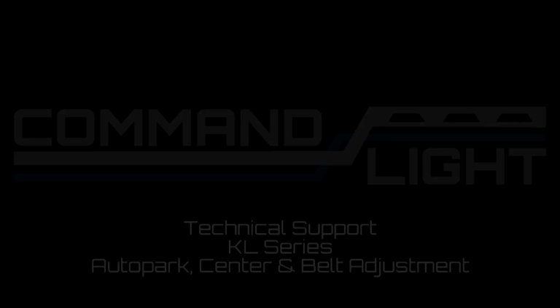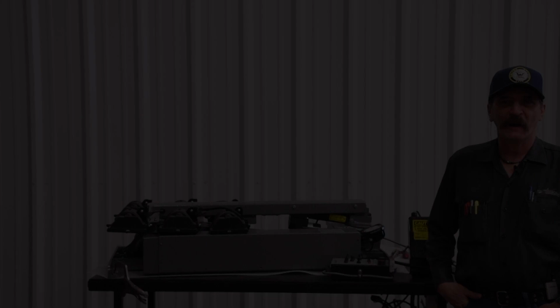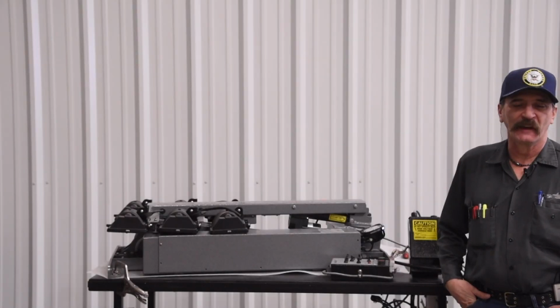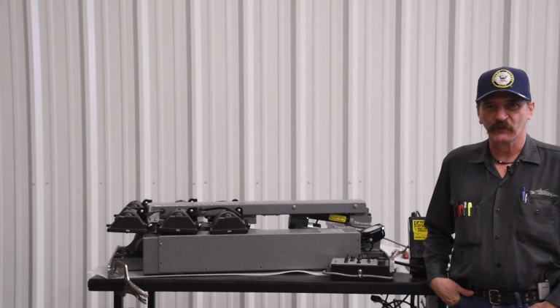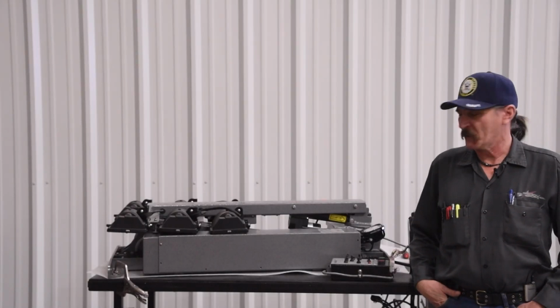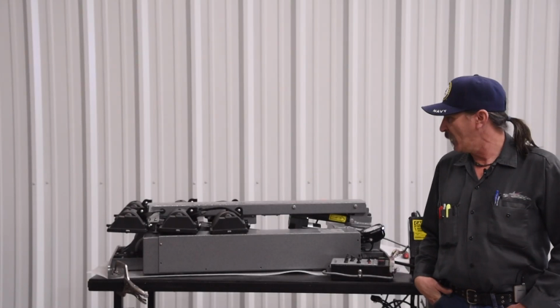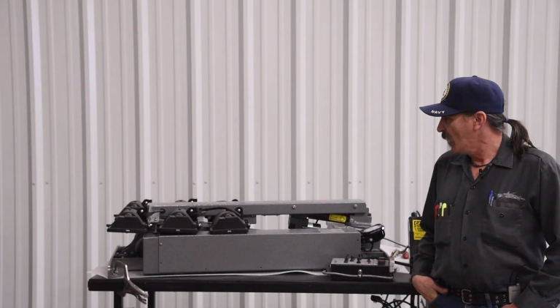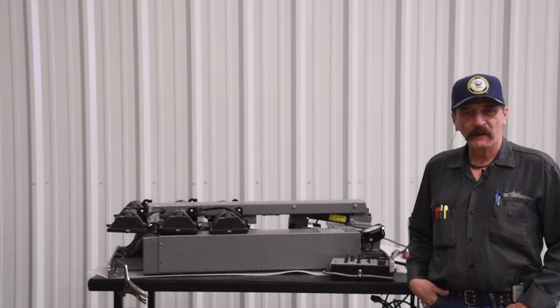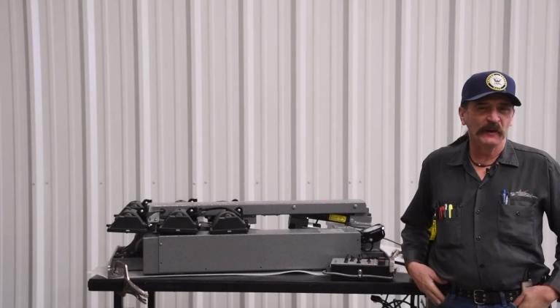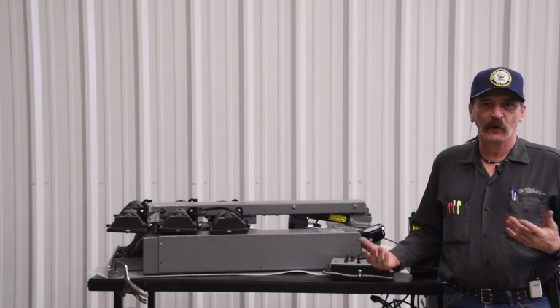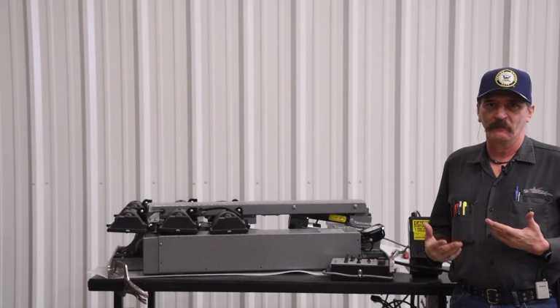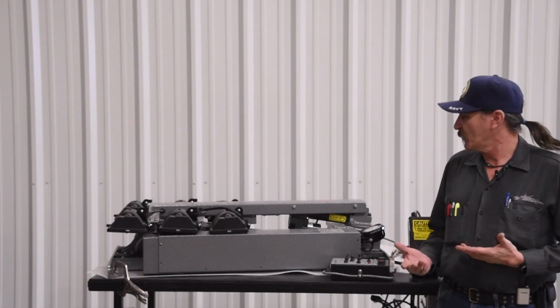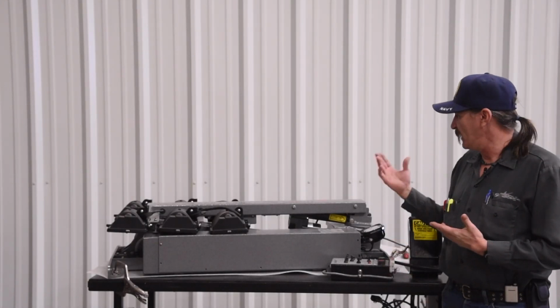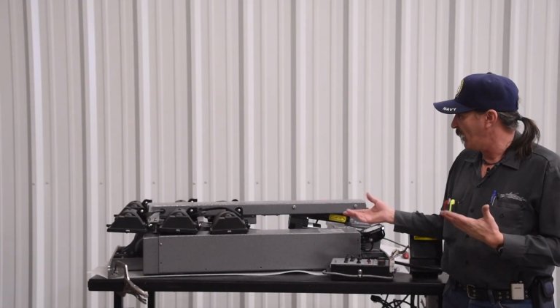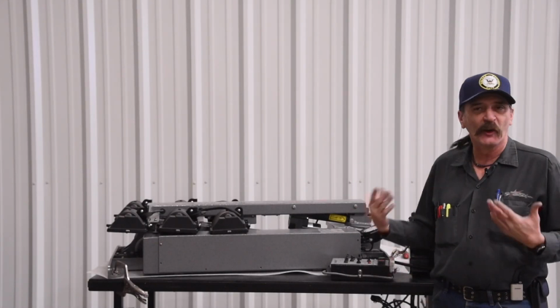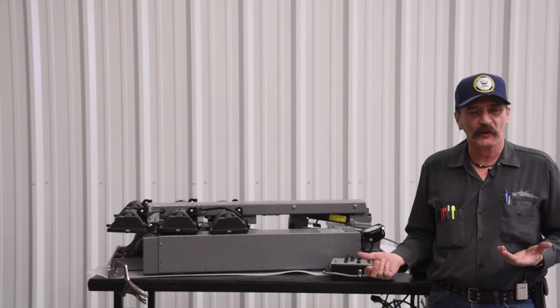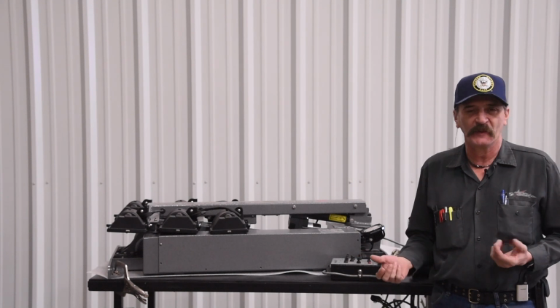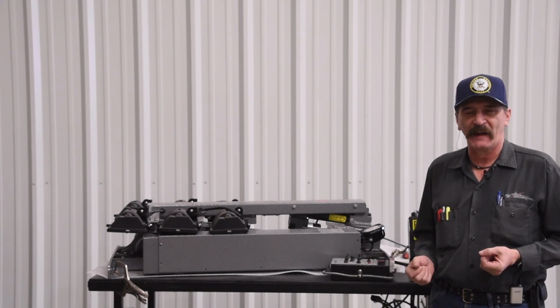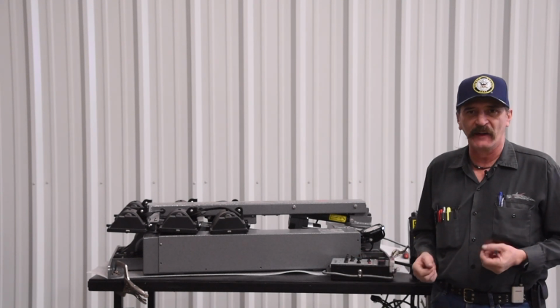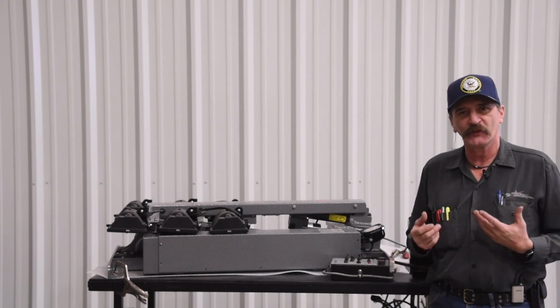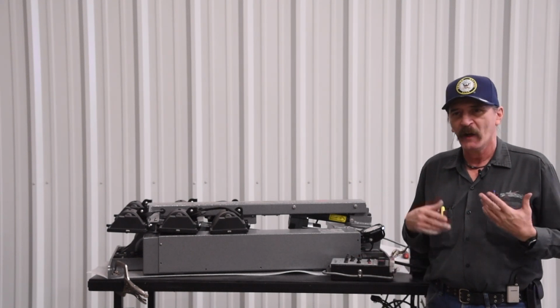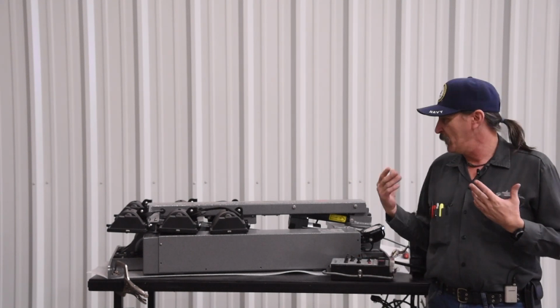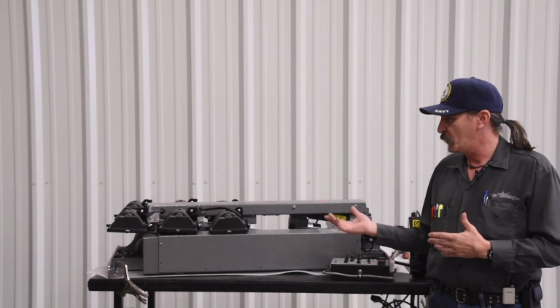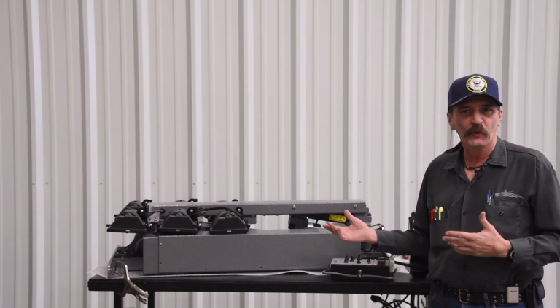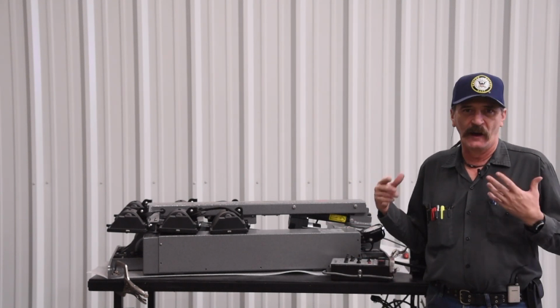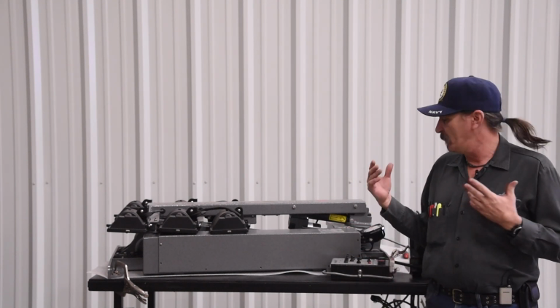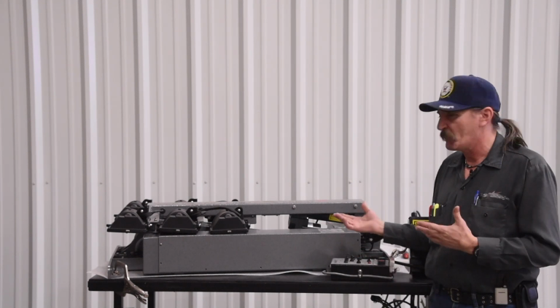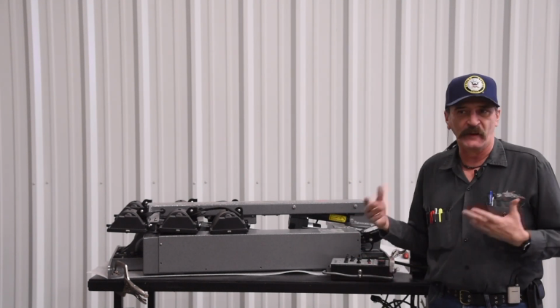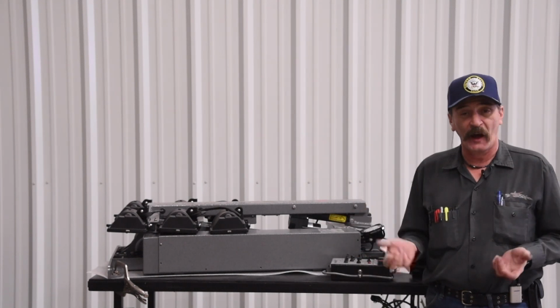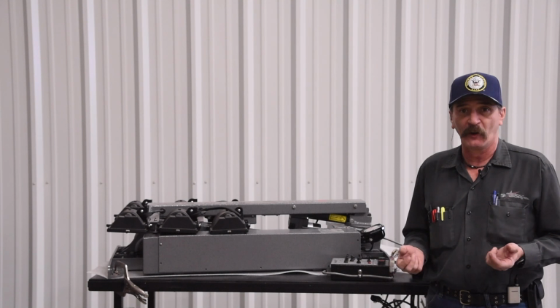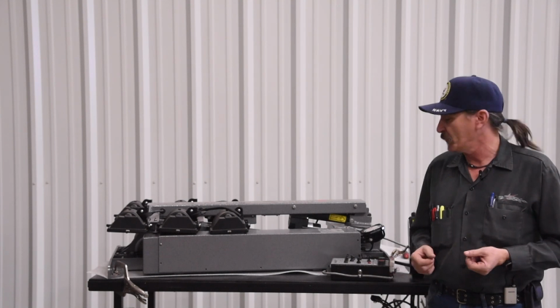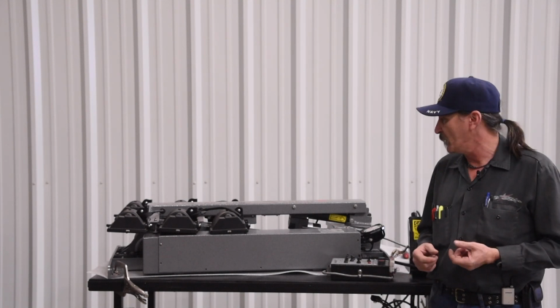Hi, my name is Kevin Schuessler with Commandlight. Today we're going to go over basically the auto park sequence of a nightlight, and also the two variables that can stop an auto park sequence.